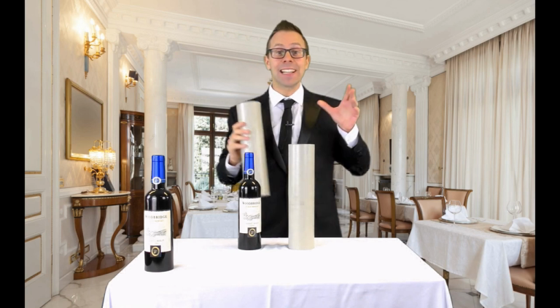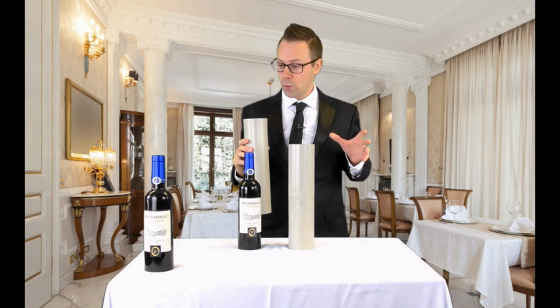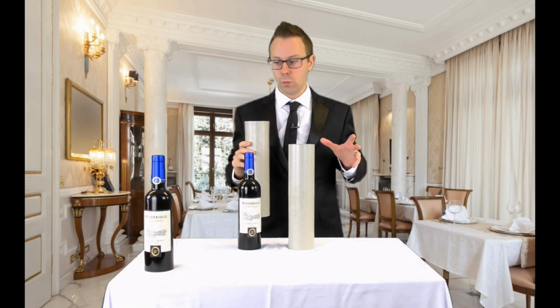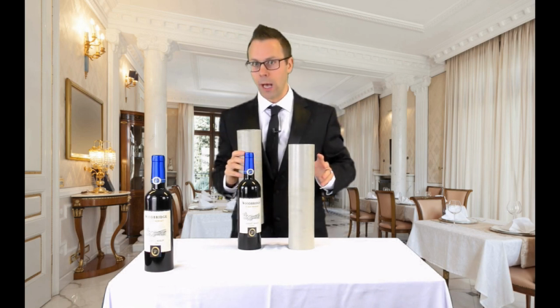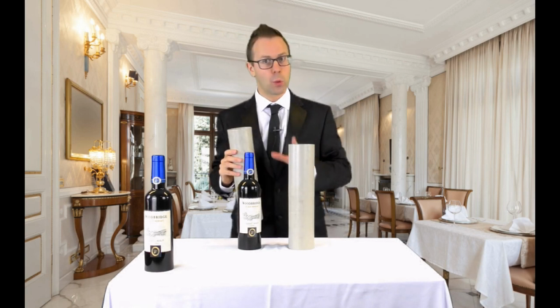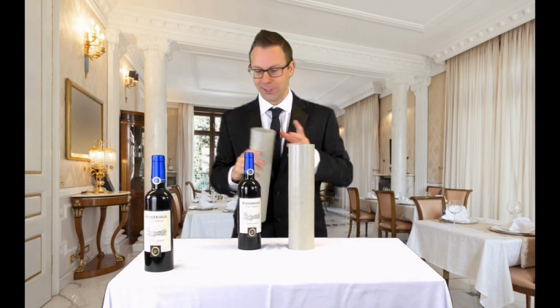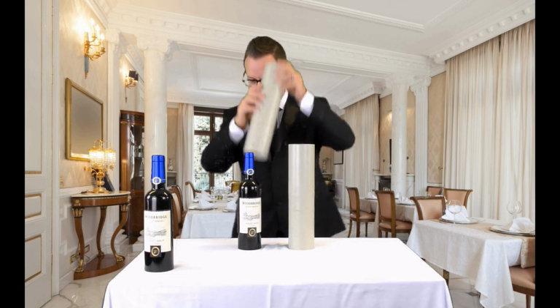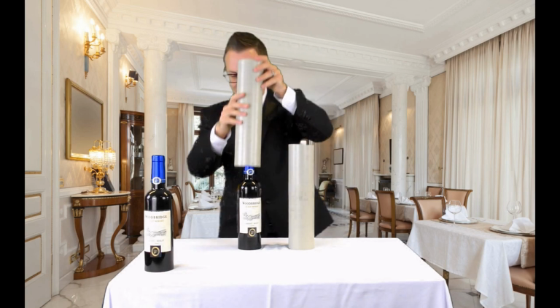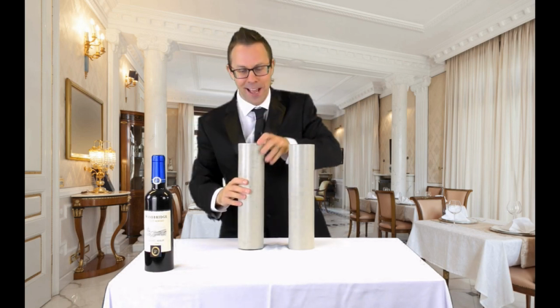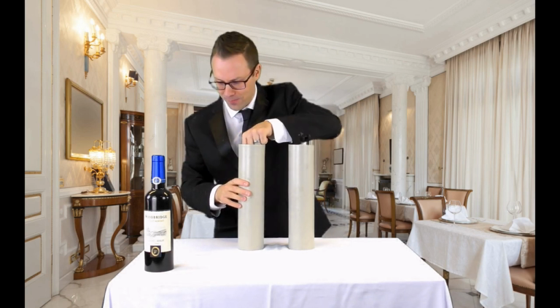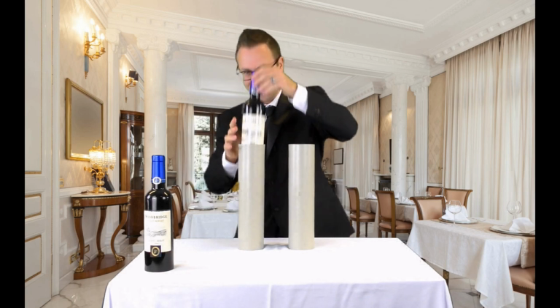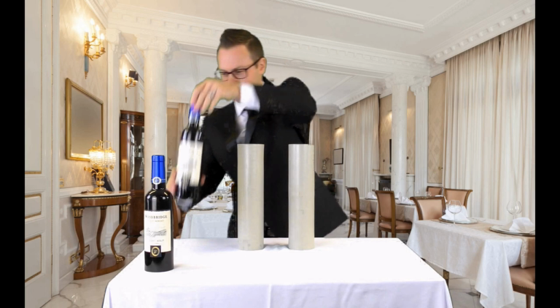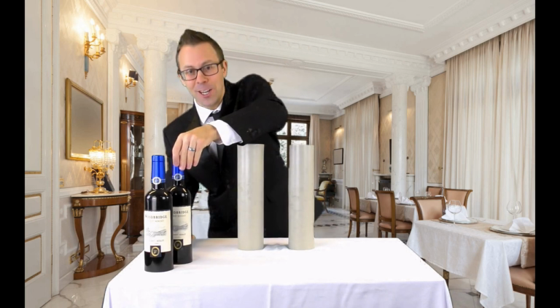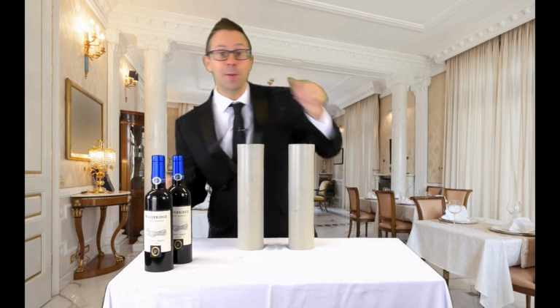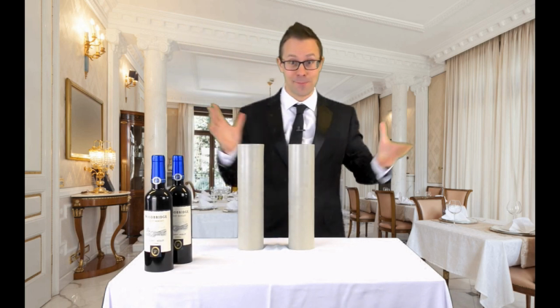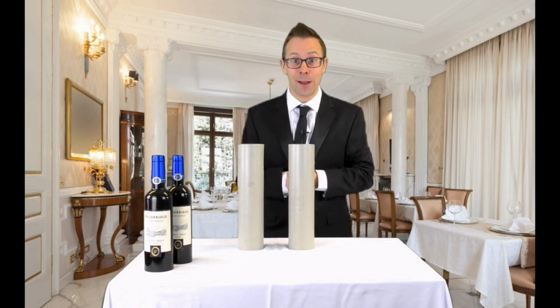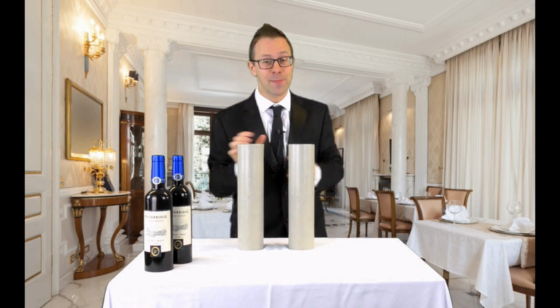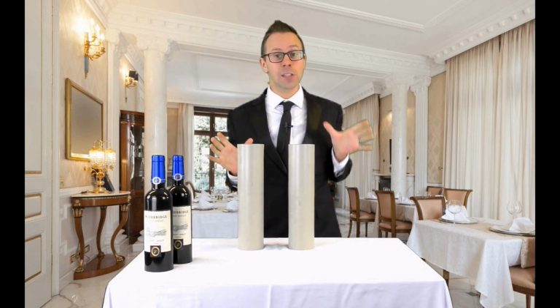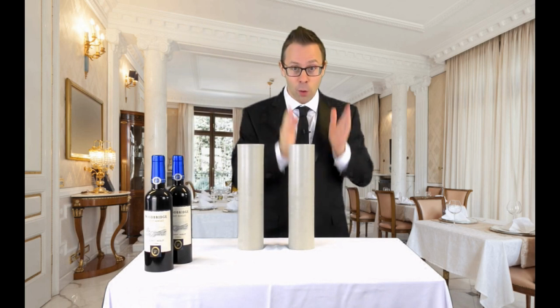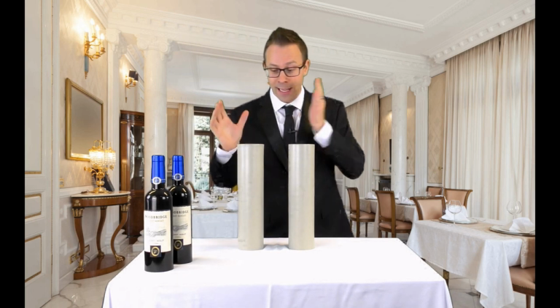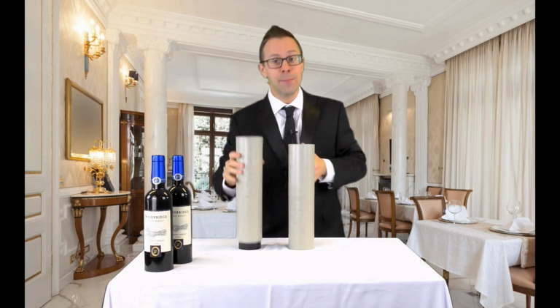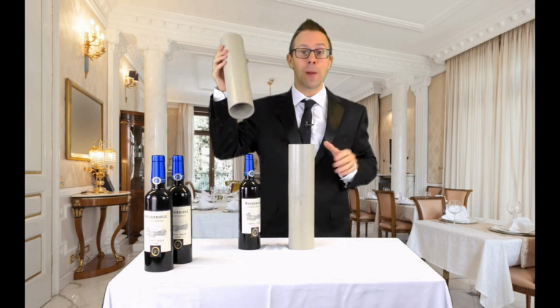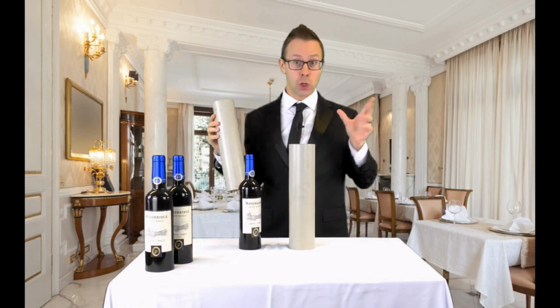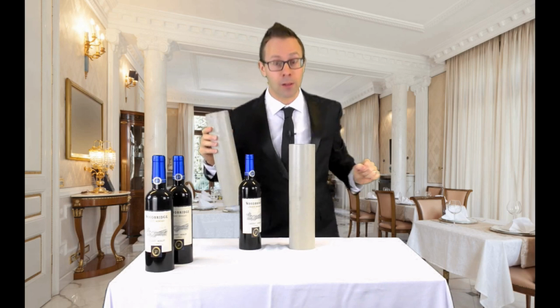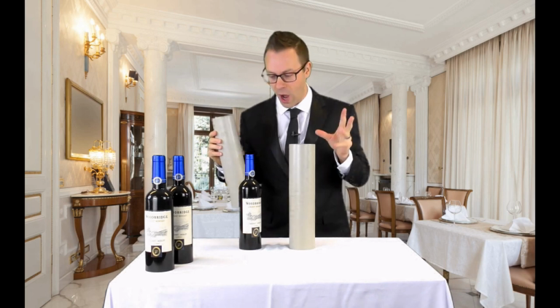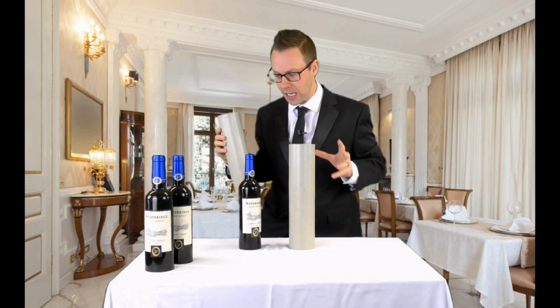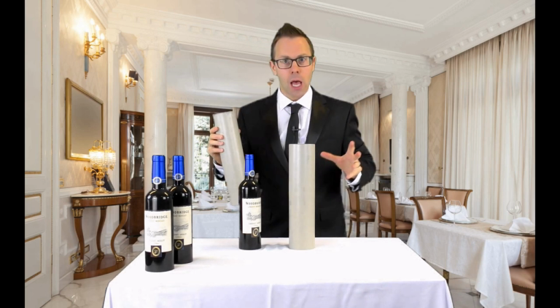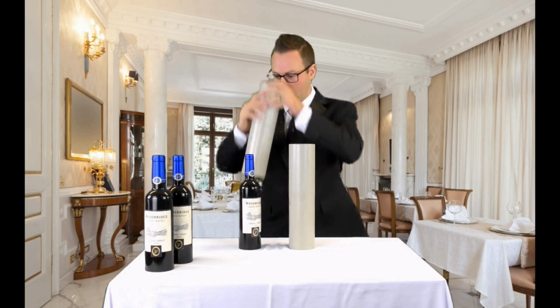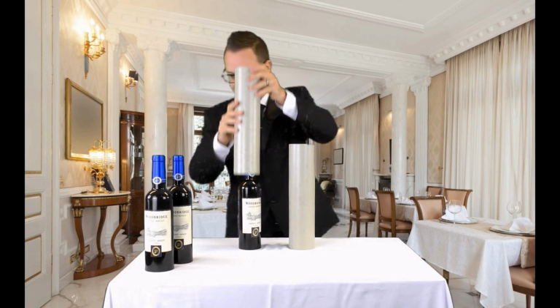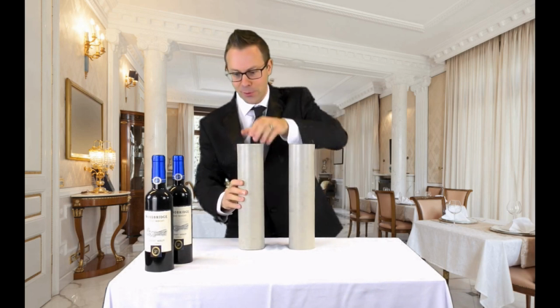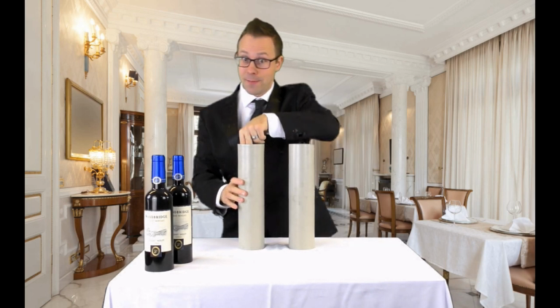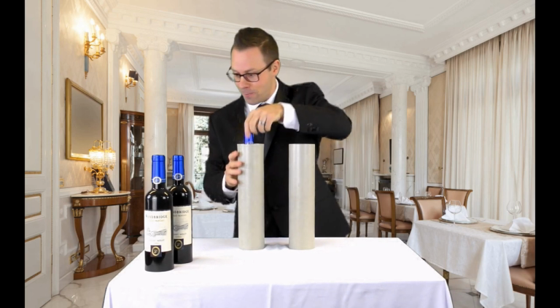Two bottles of wine. That's strange. Maybe it was a buy one get one free. As I was saying — wine glass, empty tube, and two bottles of wine. Okay, that's three. That's the magic number.